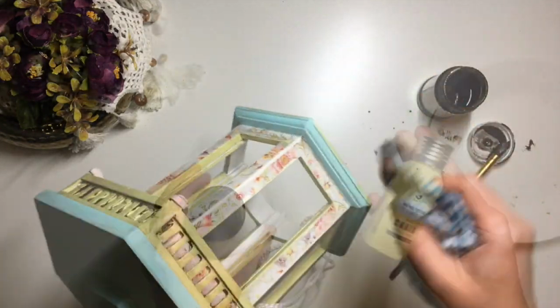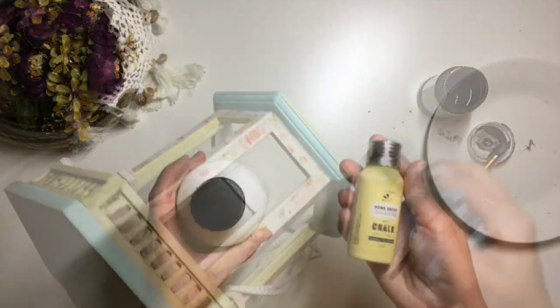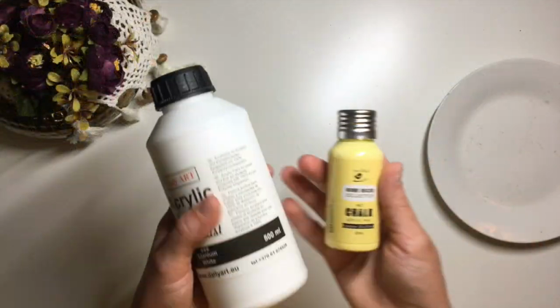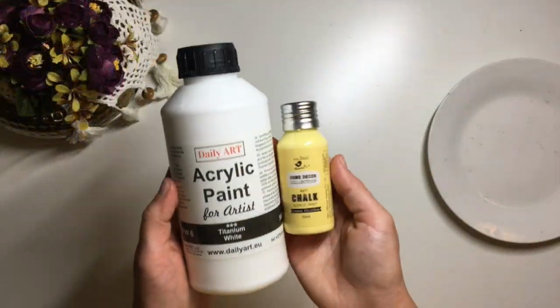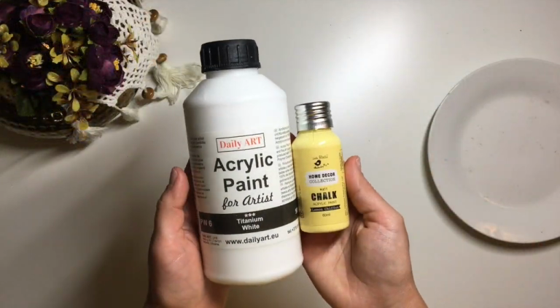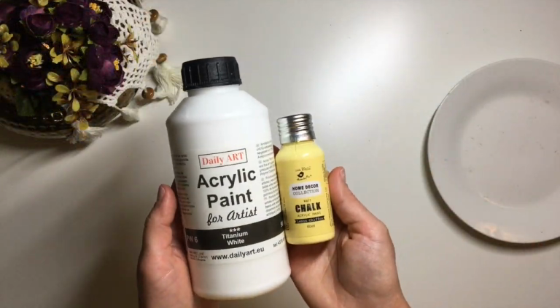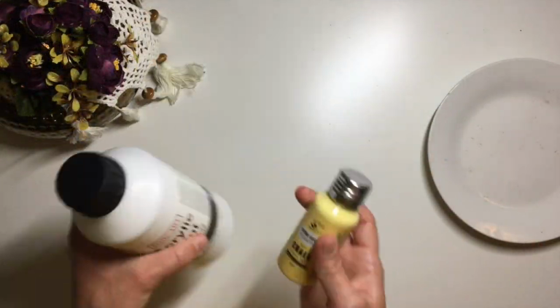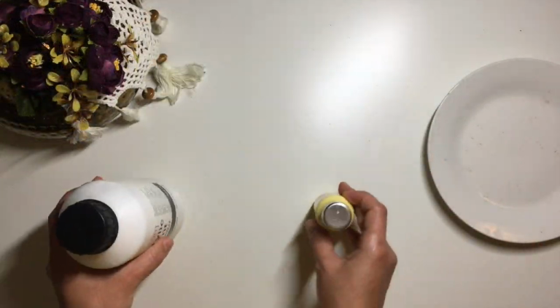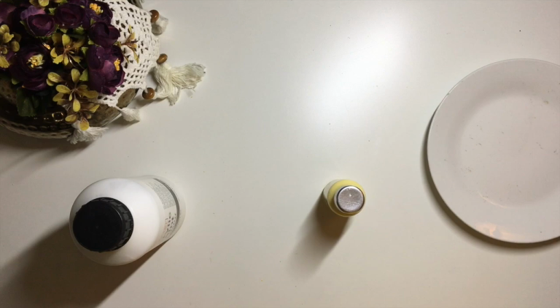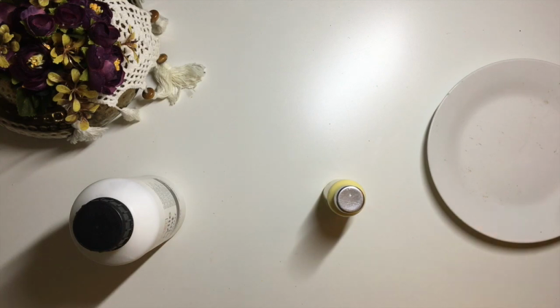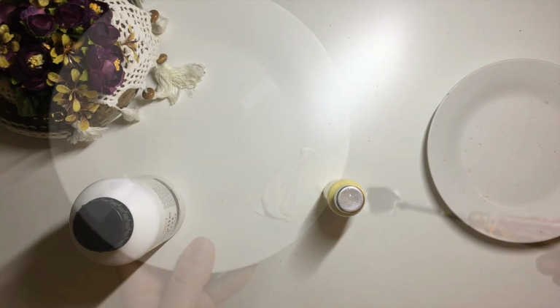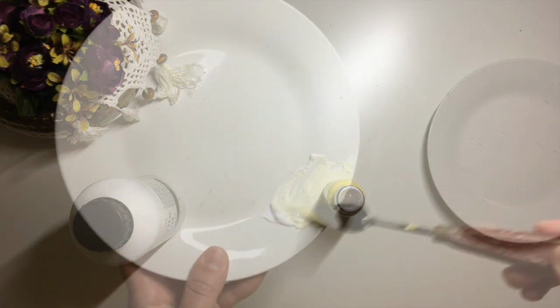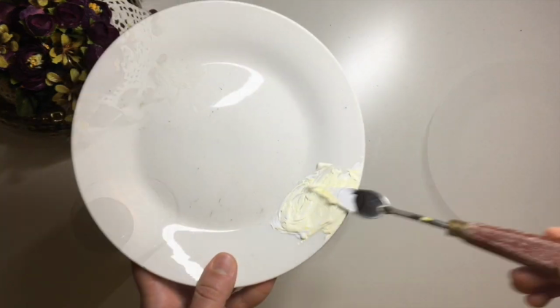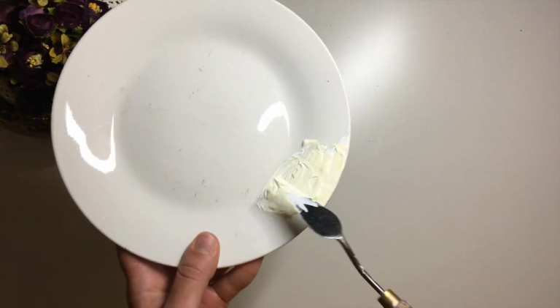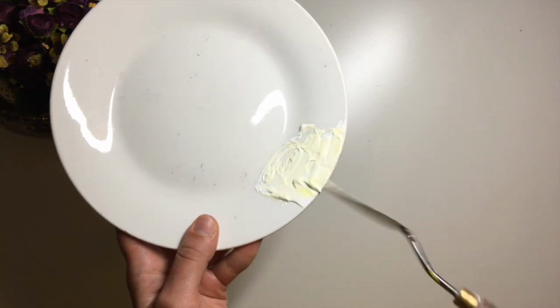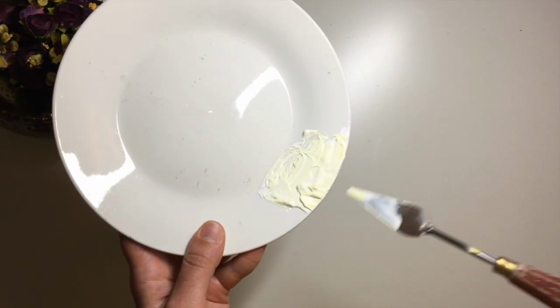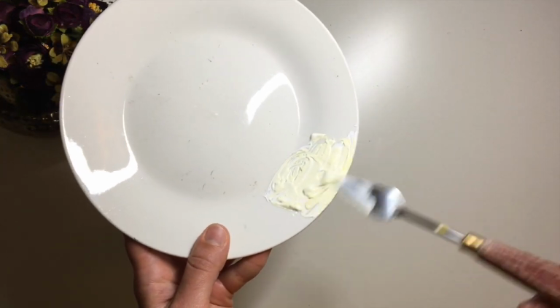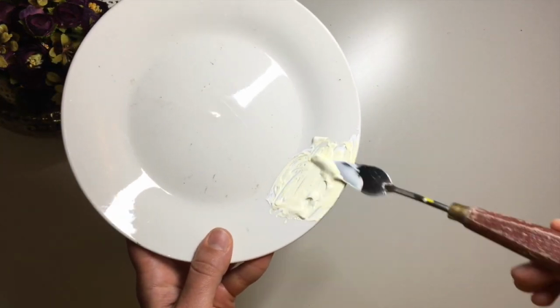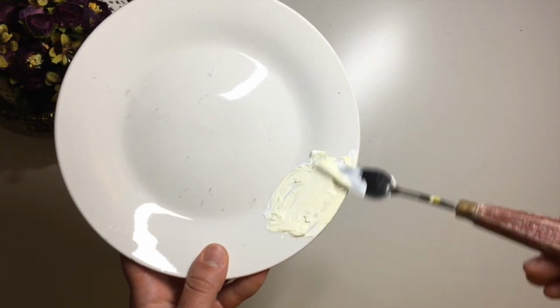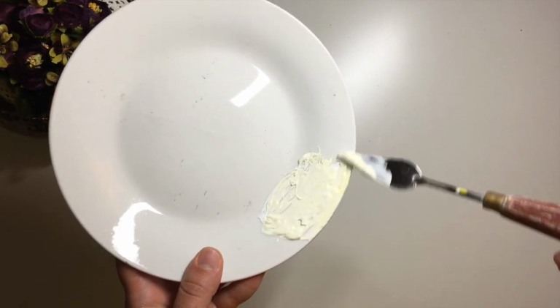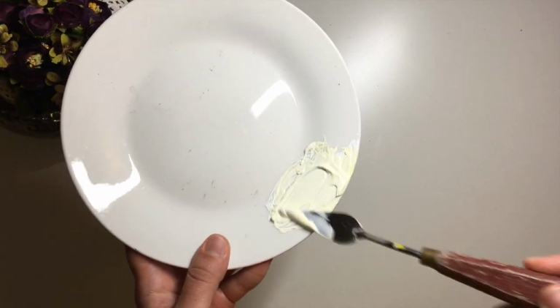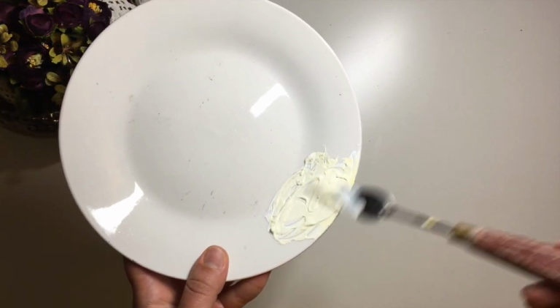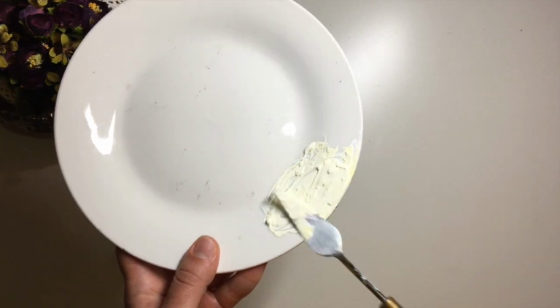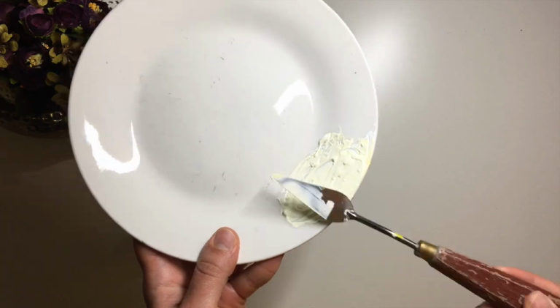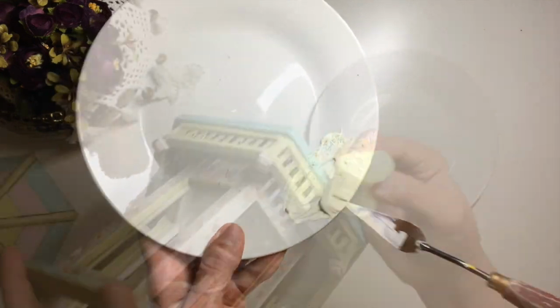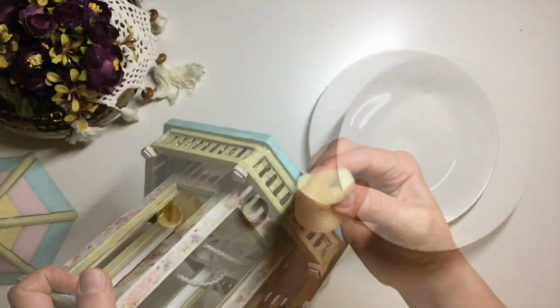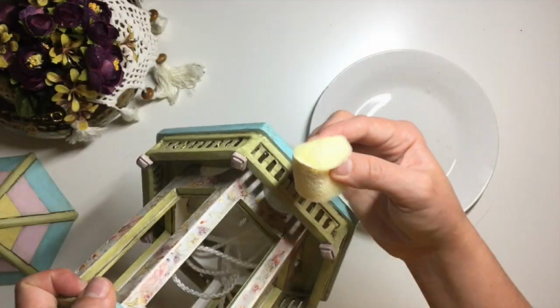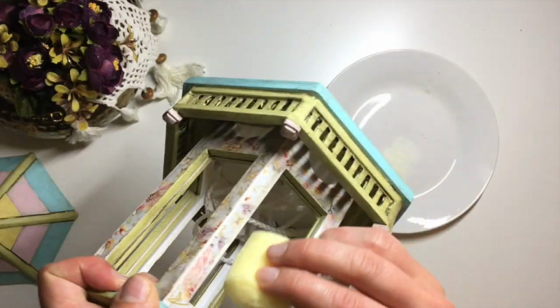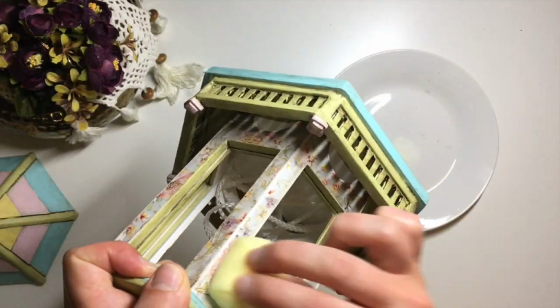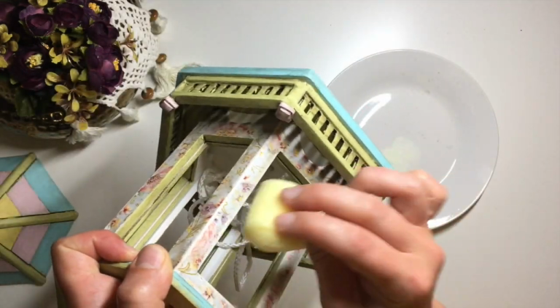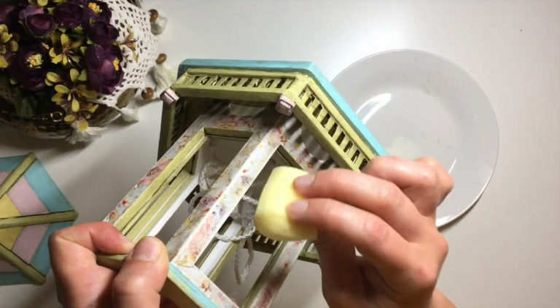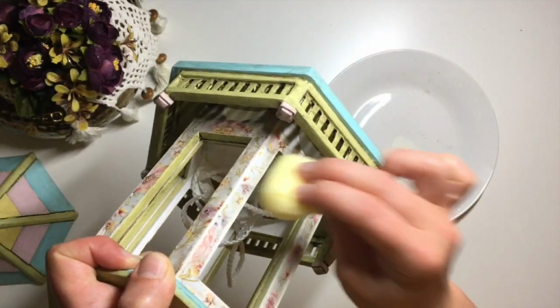Next I took some white and yellow, mixed them together, and using a sponge I dabbed on a little bit of paint onto the ridges of the decoupaged bits to bring back some of the highlights.